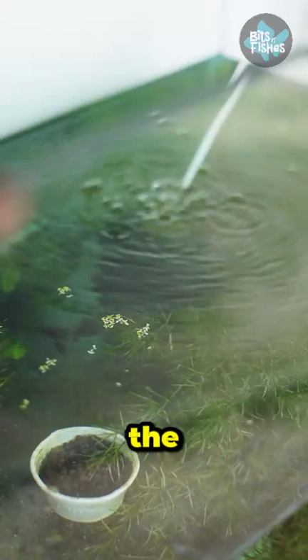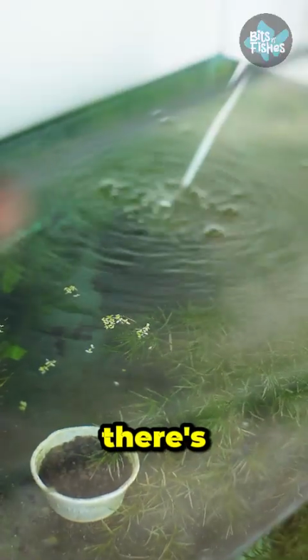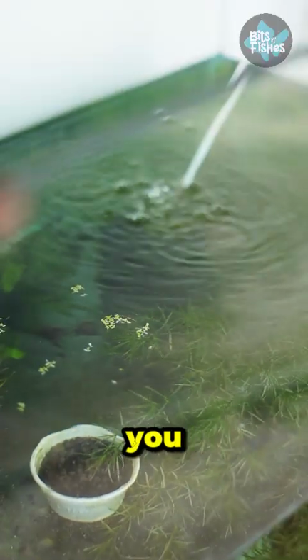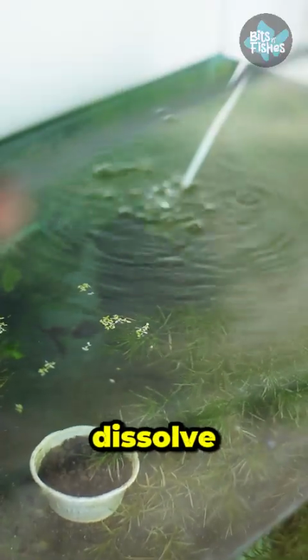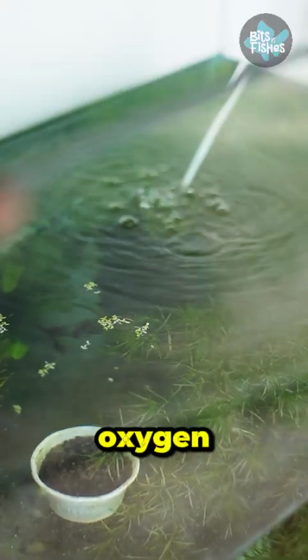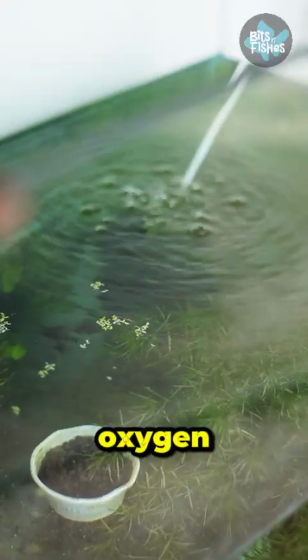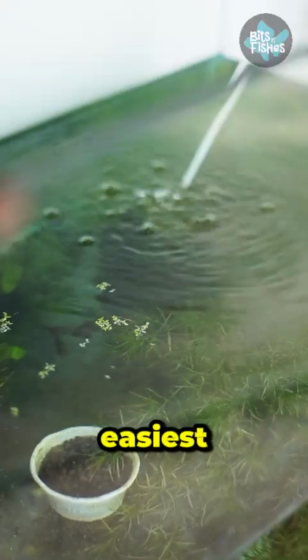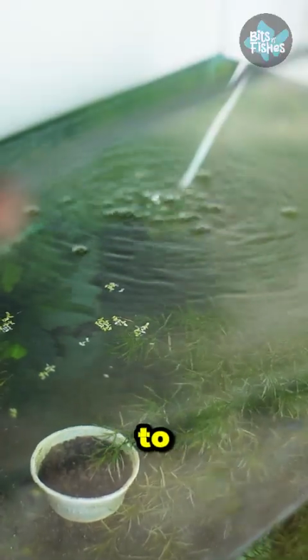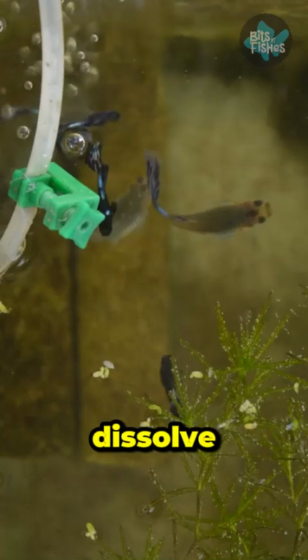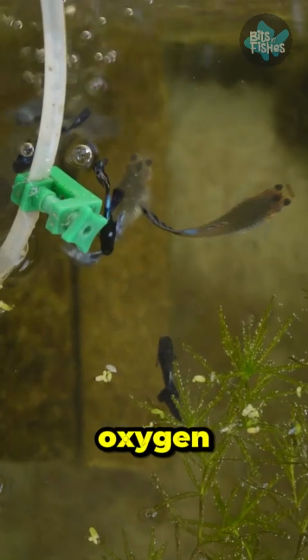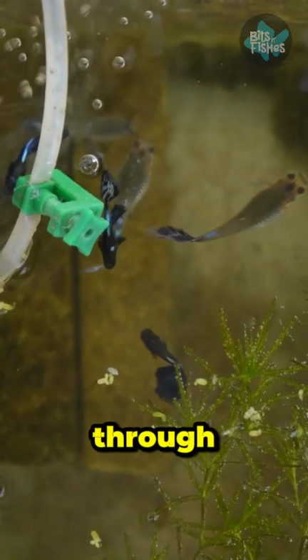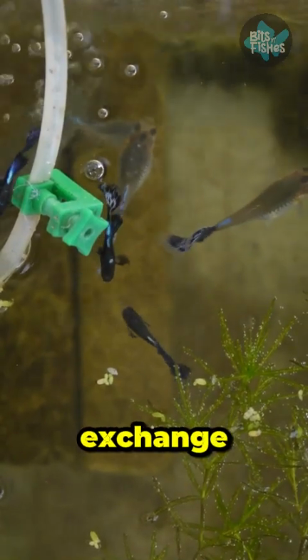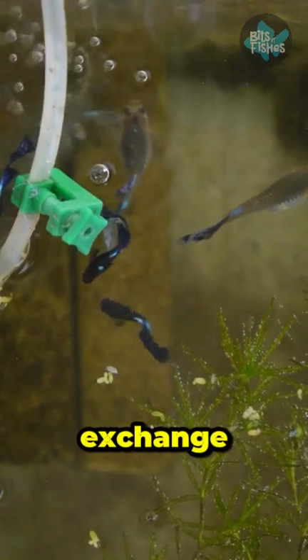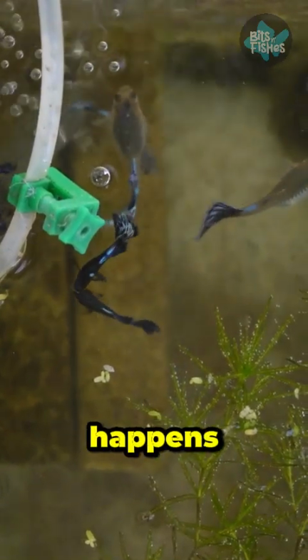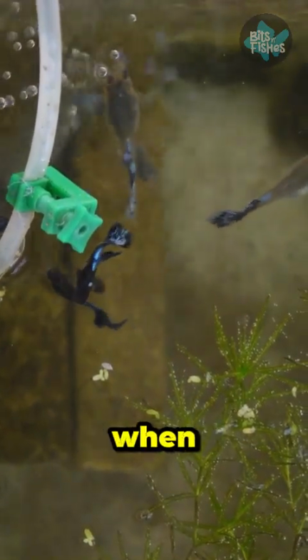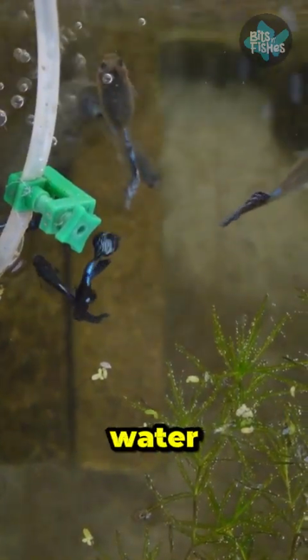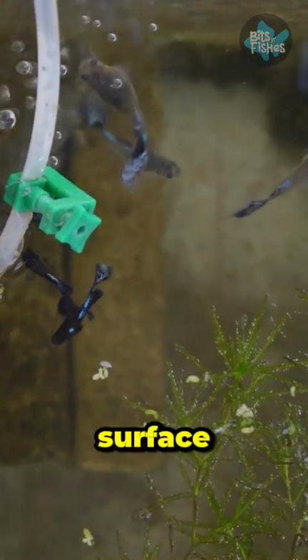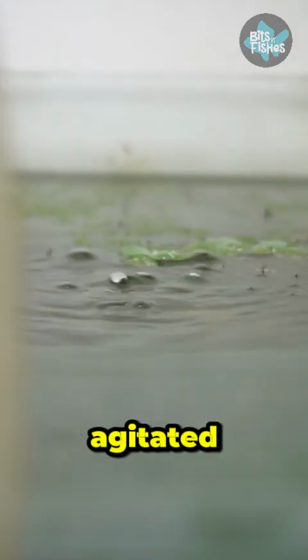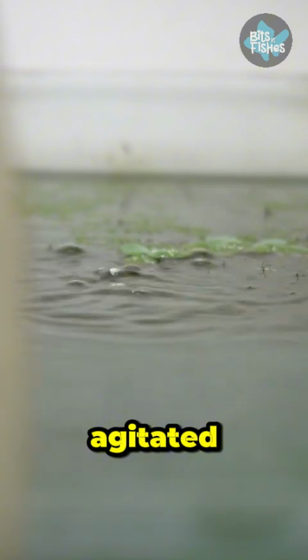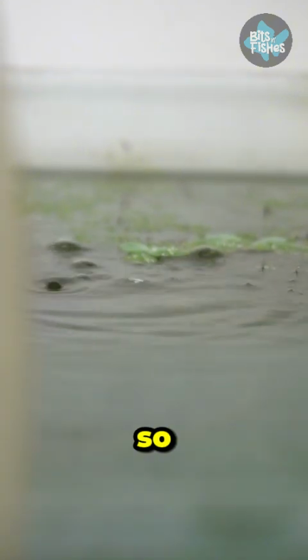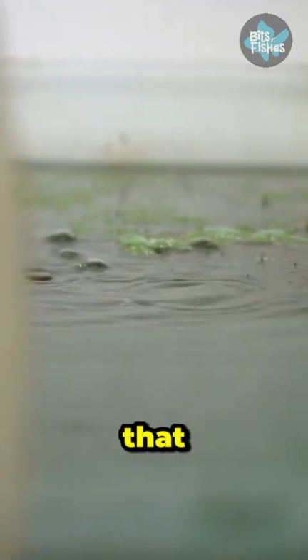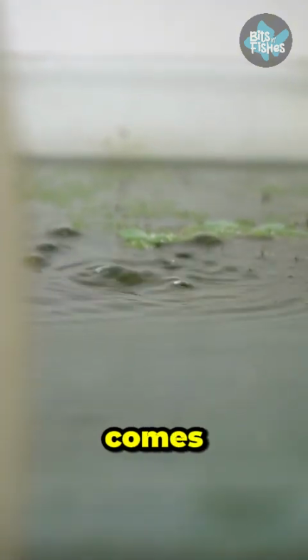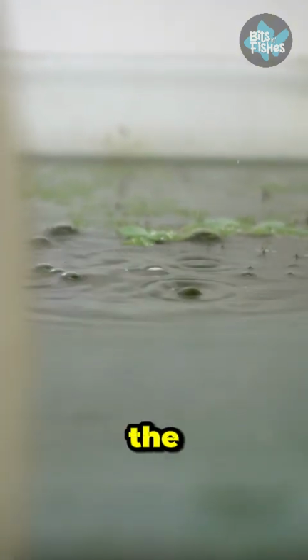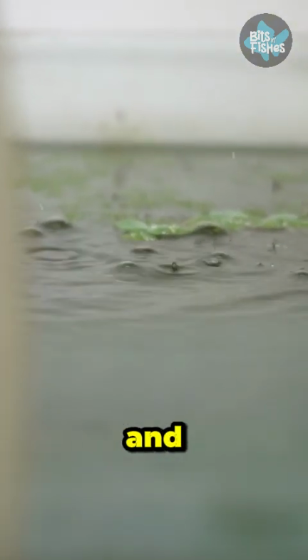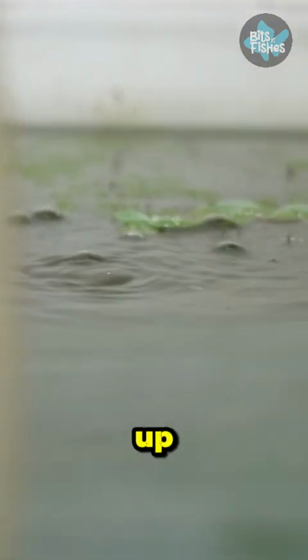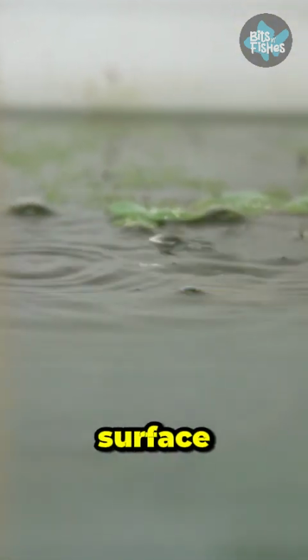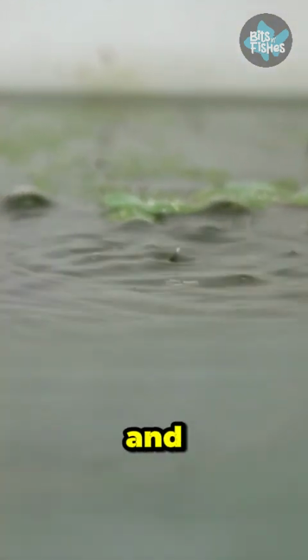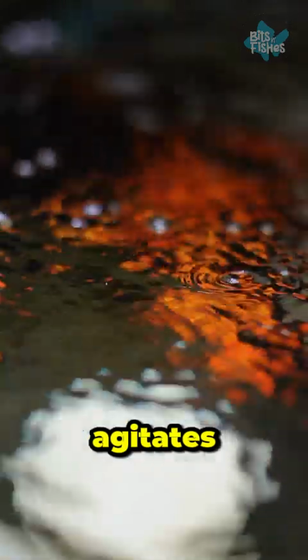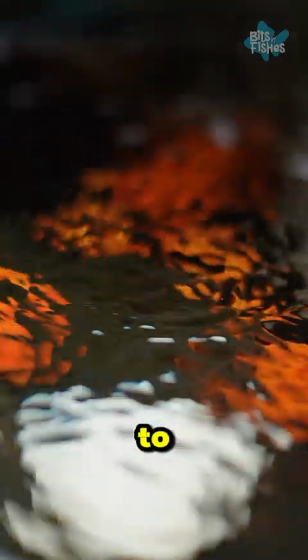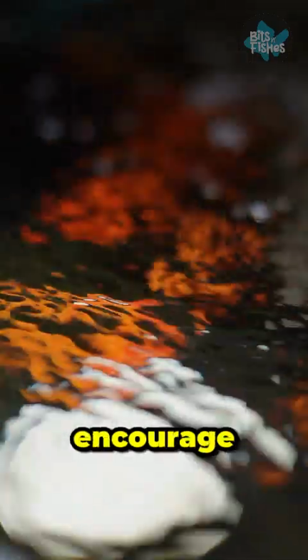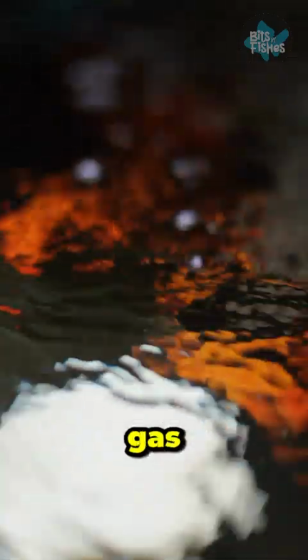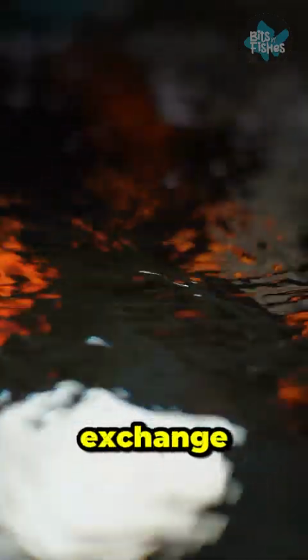In the water there's what you call dissolved oxygen, and the easiest way to dissolve oxygen is through gas exchange, which happens when the water surface is agitated. The bubble that comes out from the airstone rises up to the surface and agitates it to encourage gas exchange.